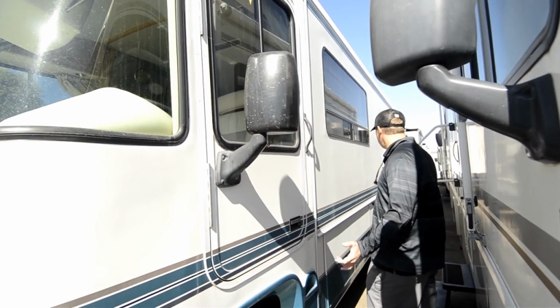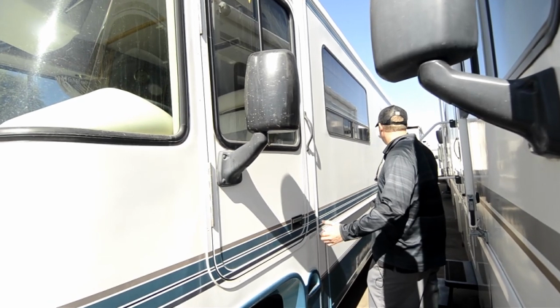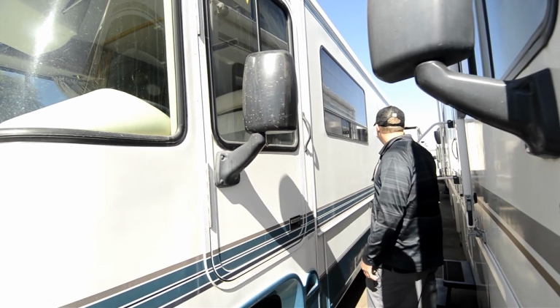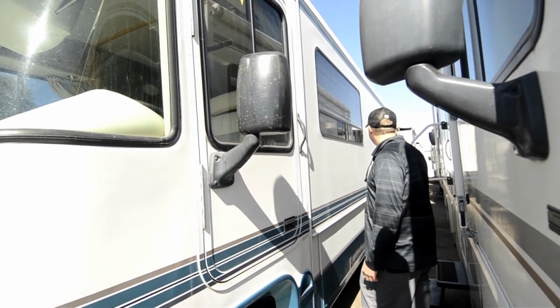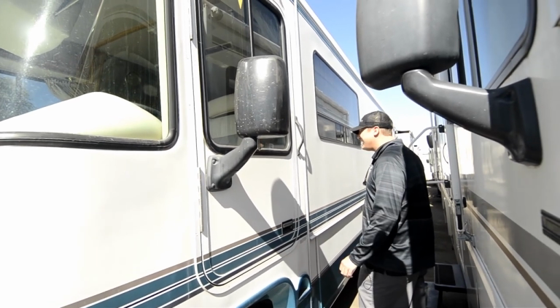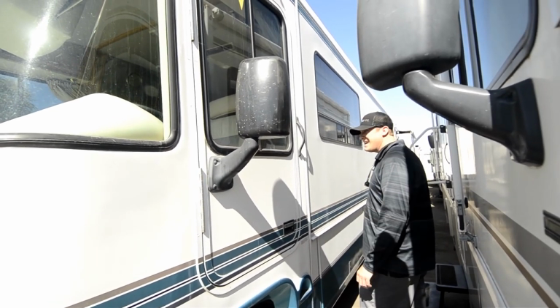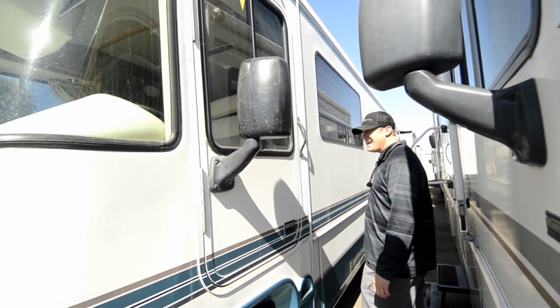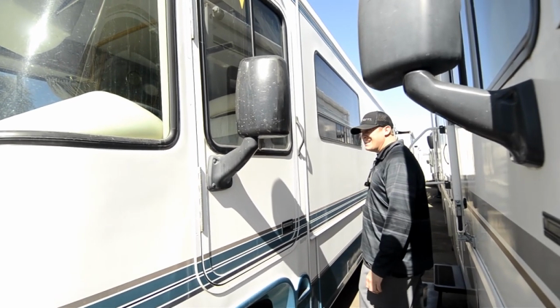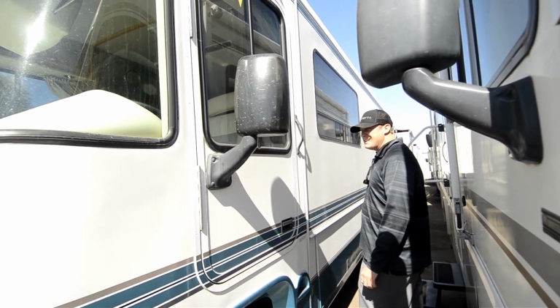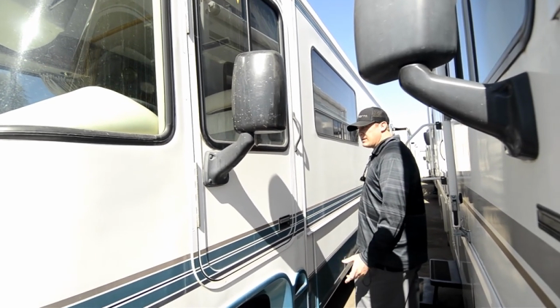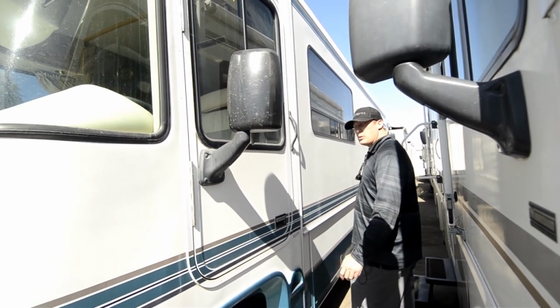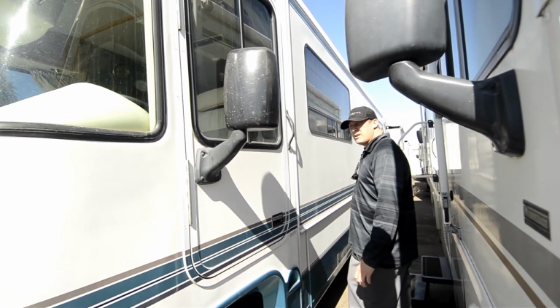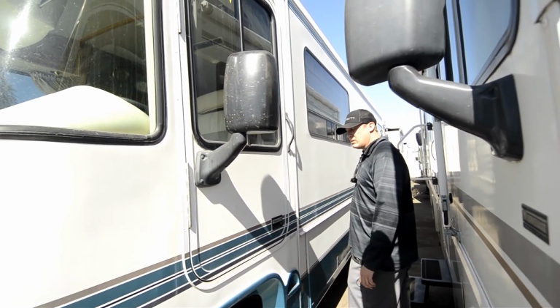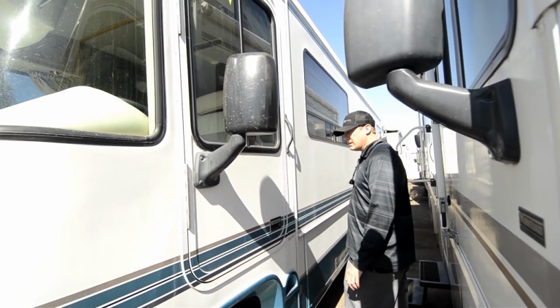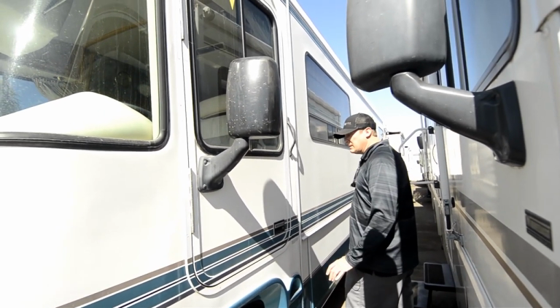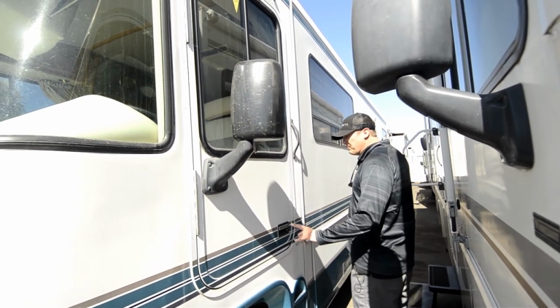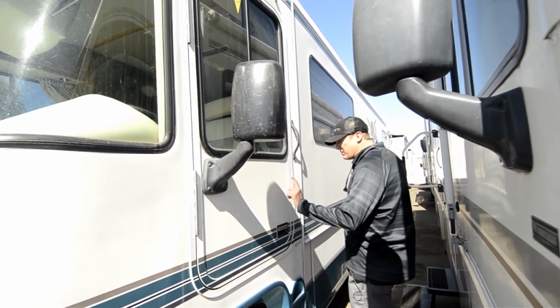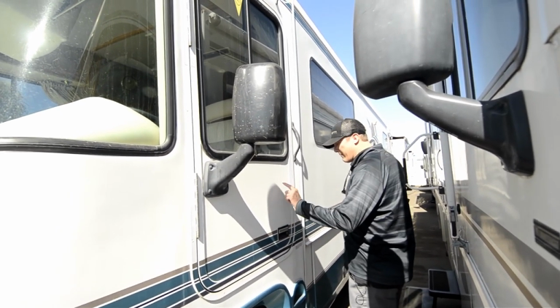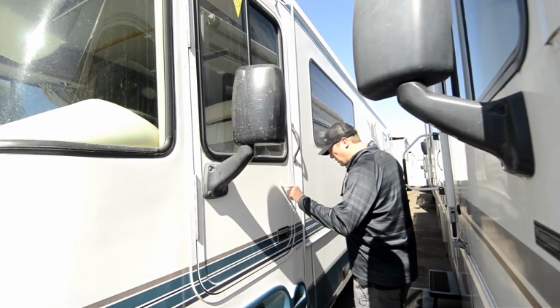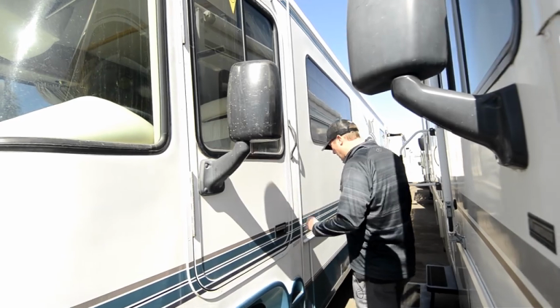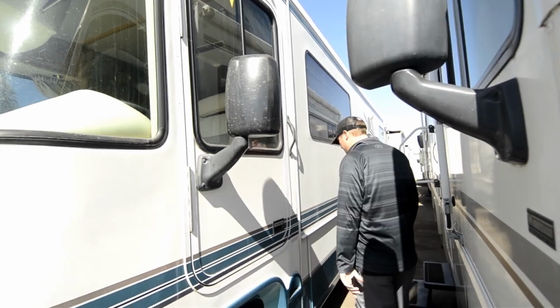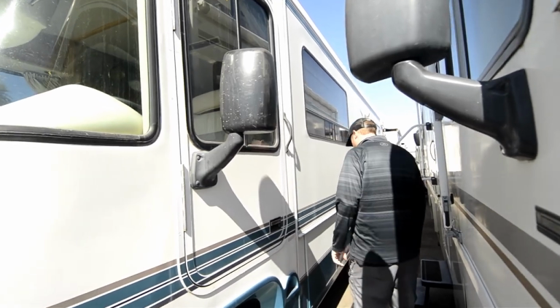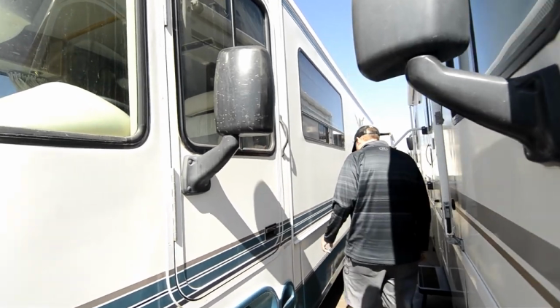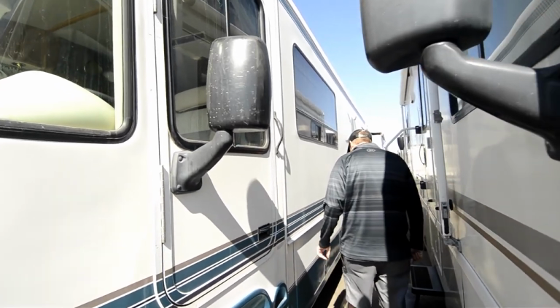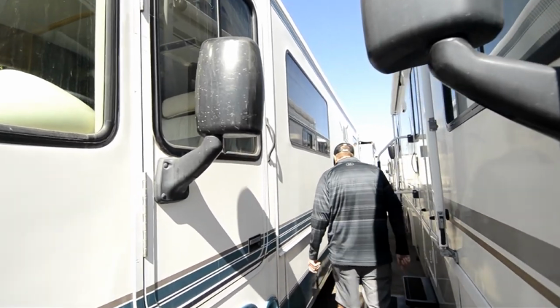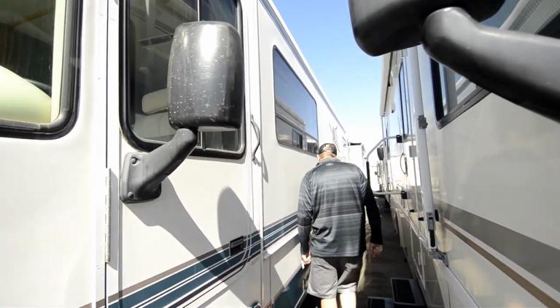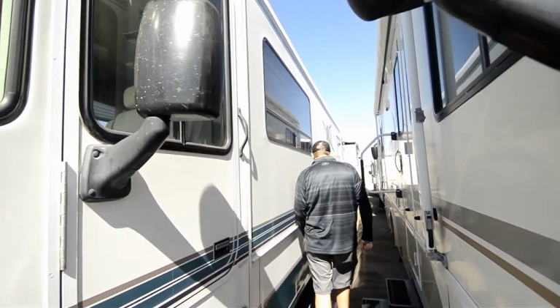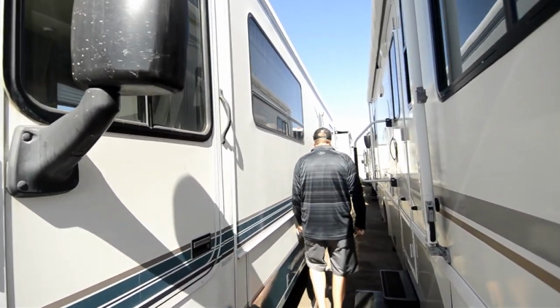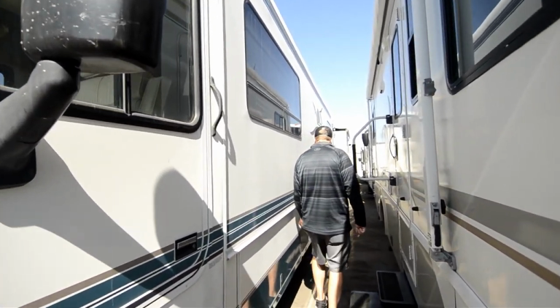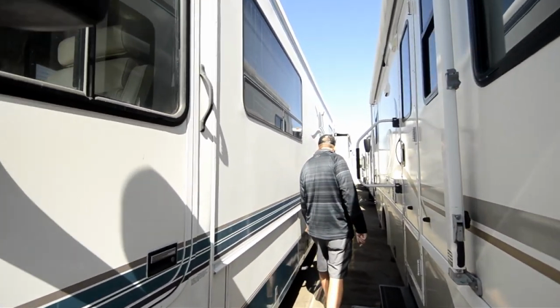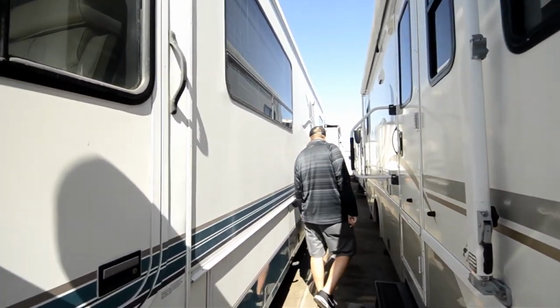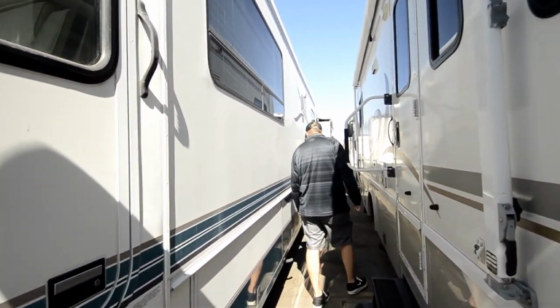I mean, 1998 — about 20 years old. So over here at the driver's door, you've got large baggage compartments down below.